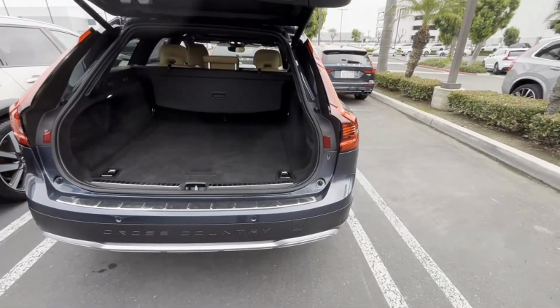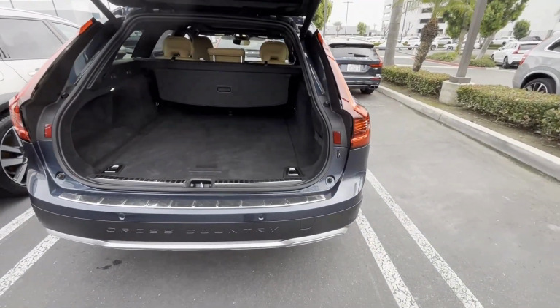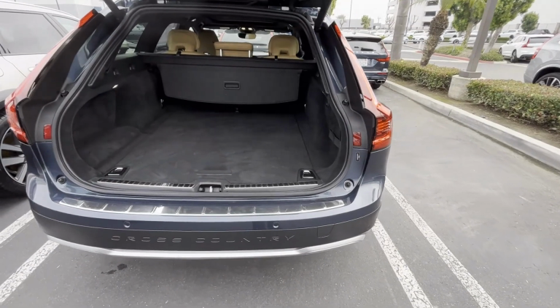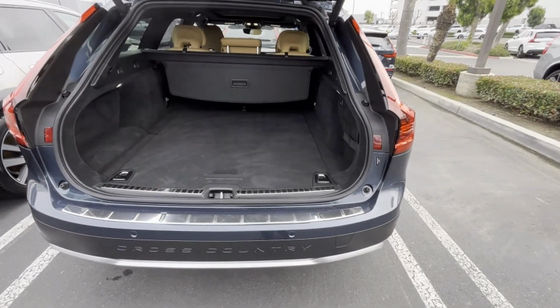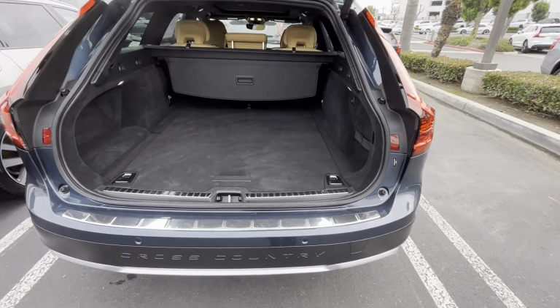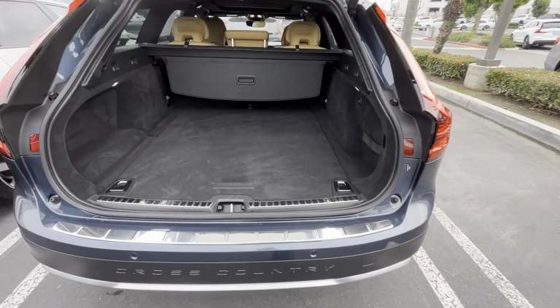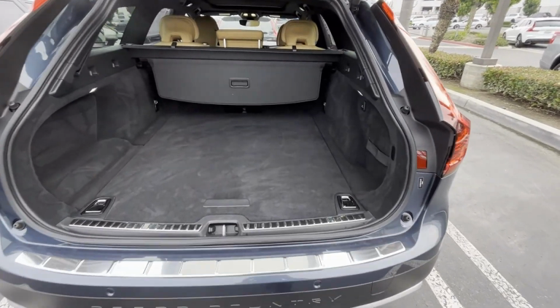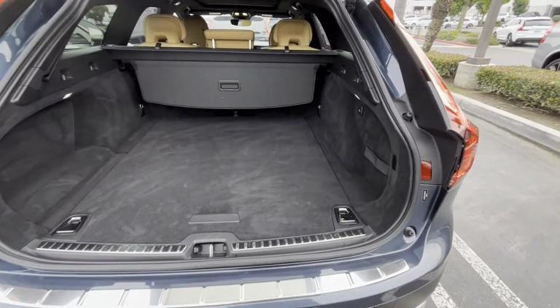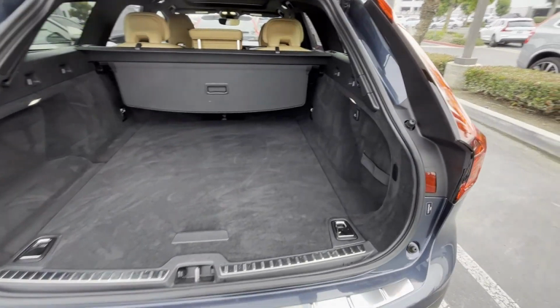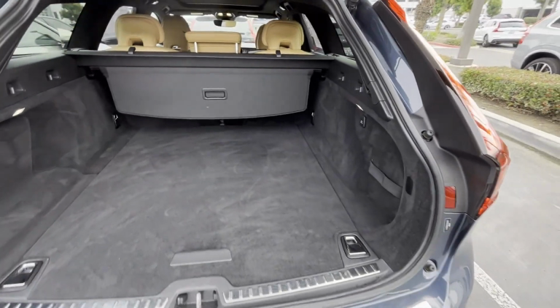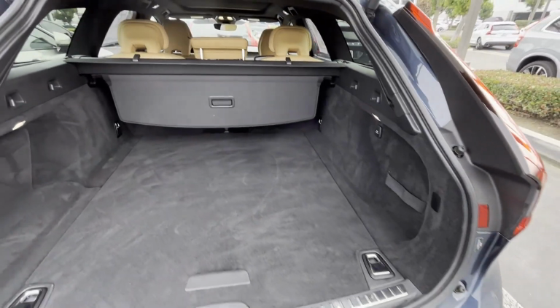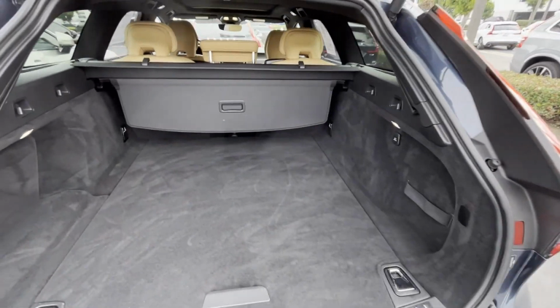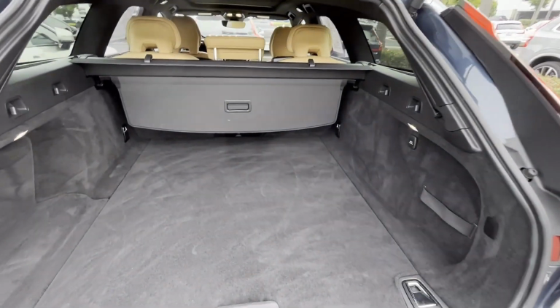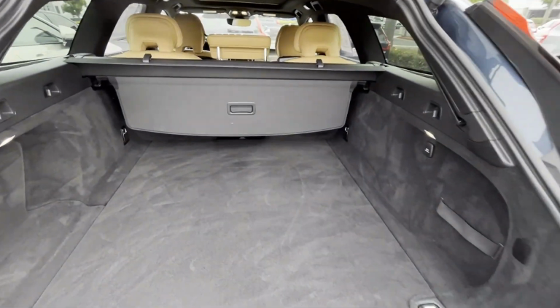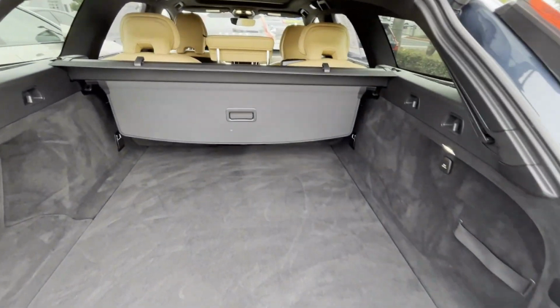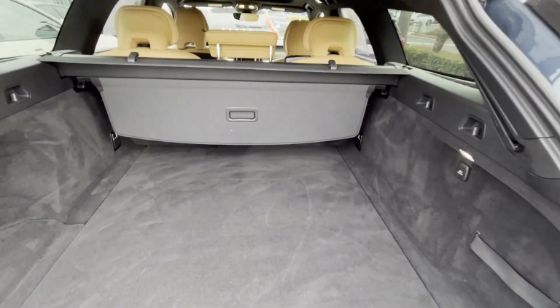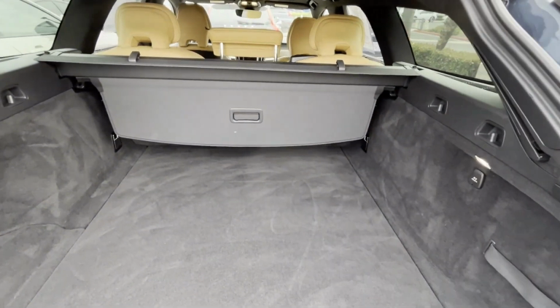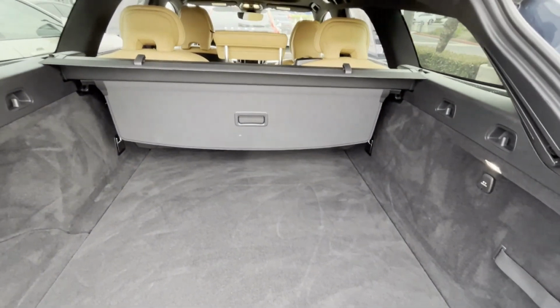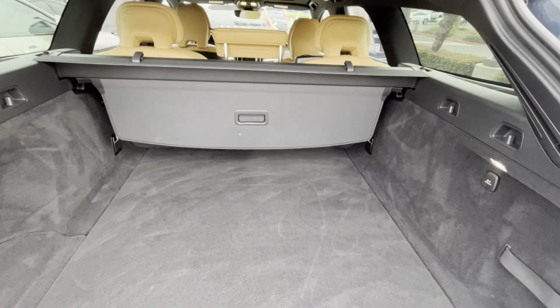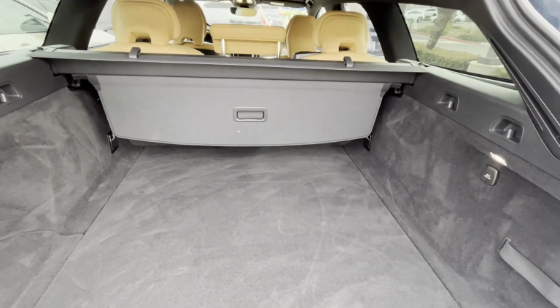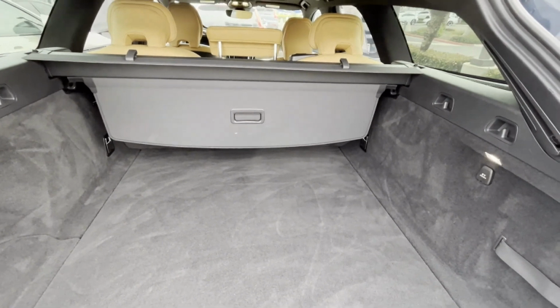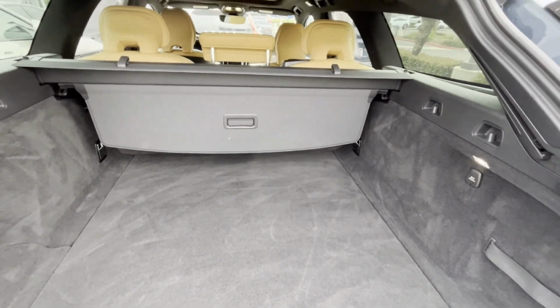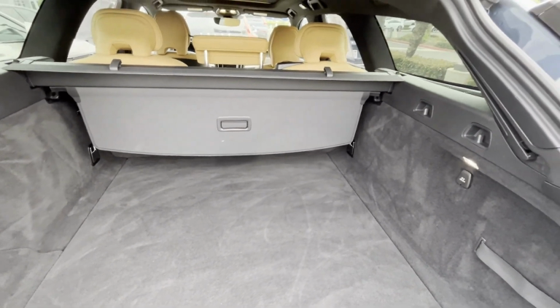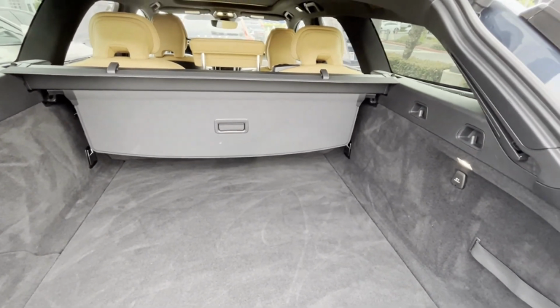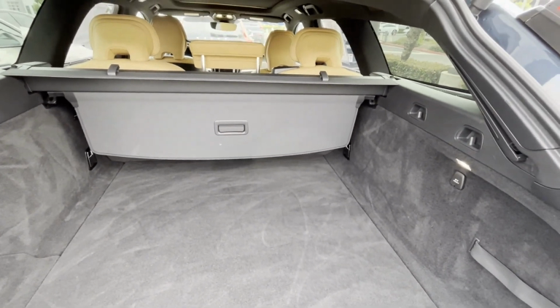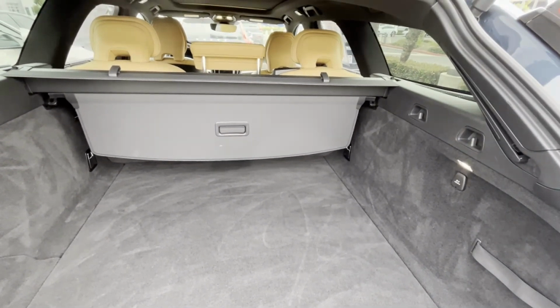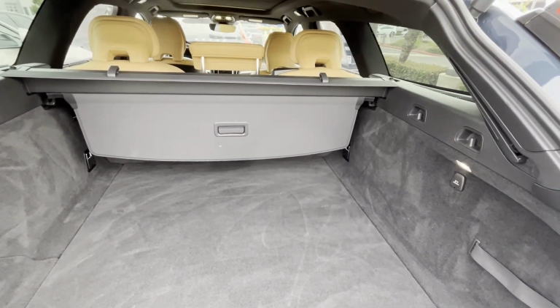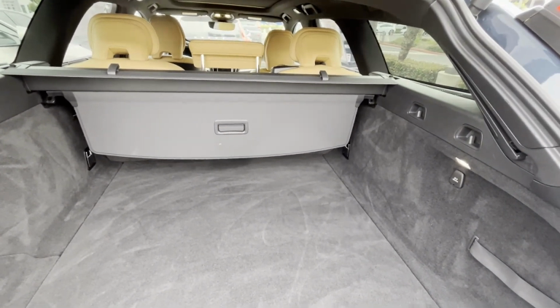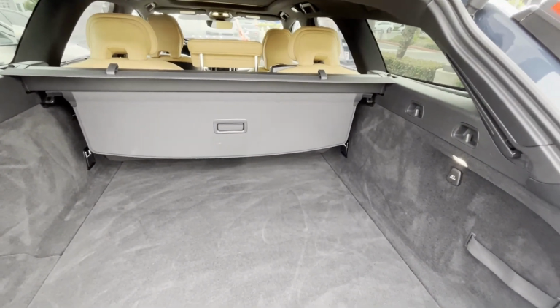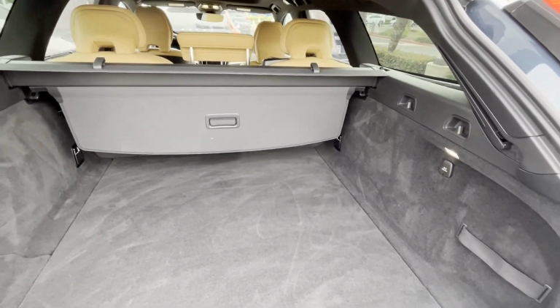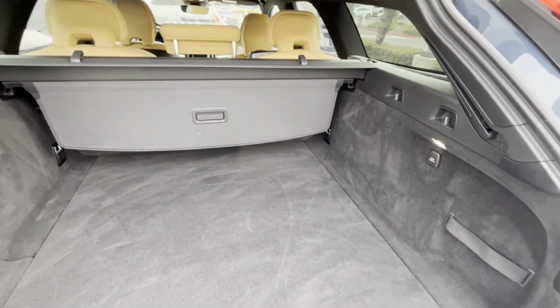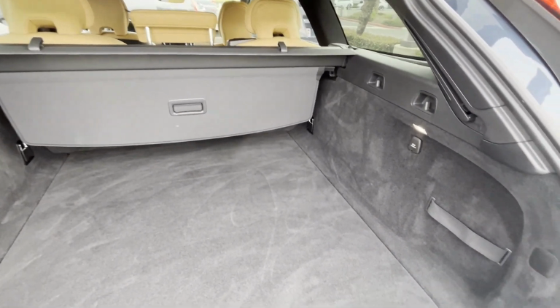It's pretty much fully loaded. It also includes a Polestar optimization which enhances the 8-speed Geartronic transmission shift points, so you have a much more rapid gear shift.